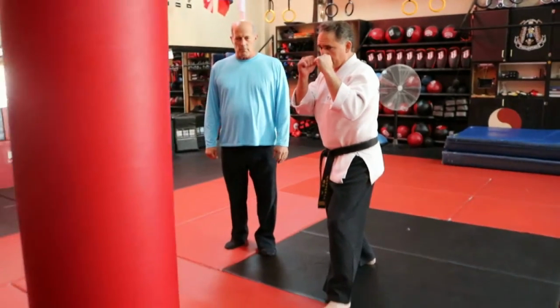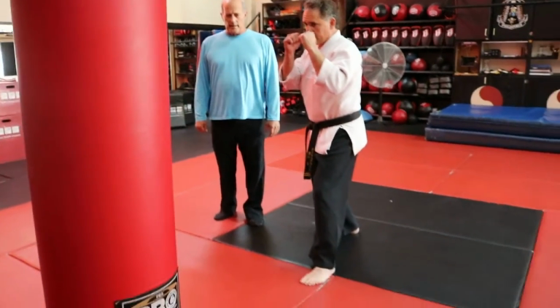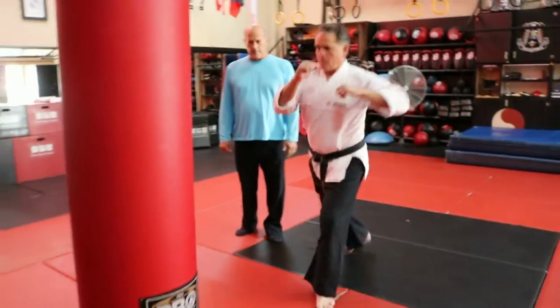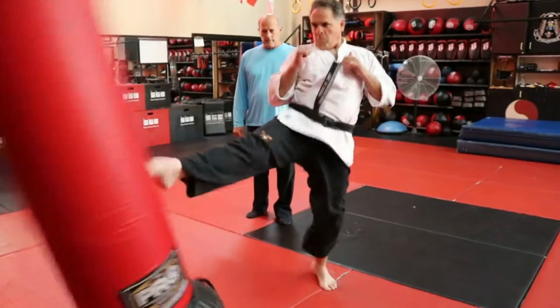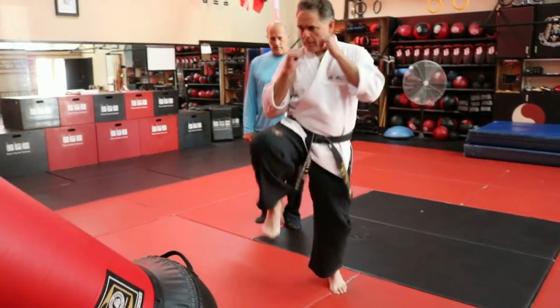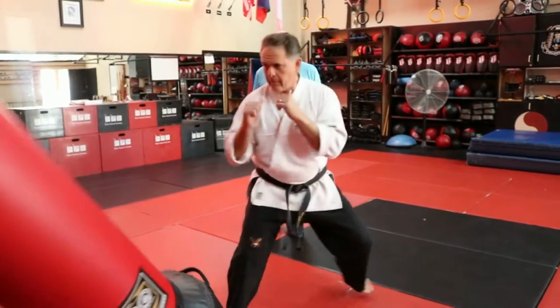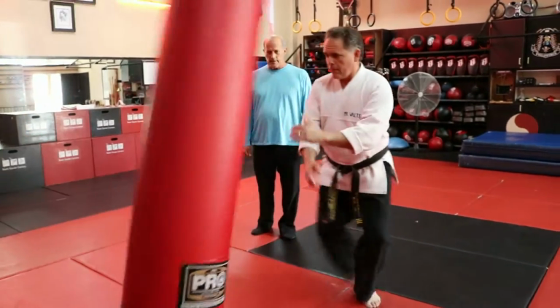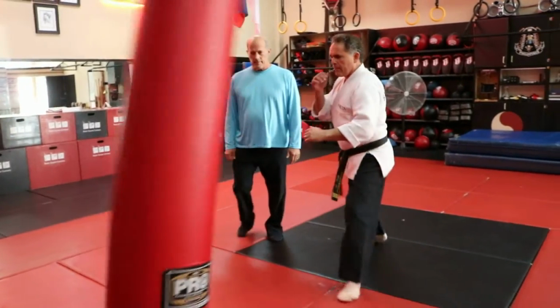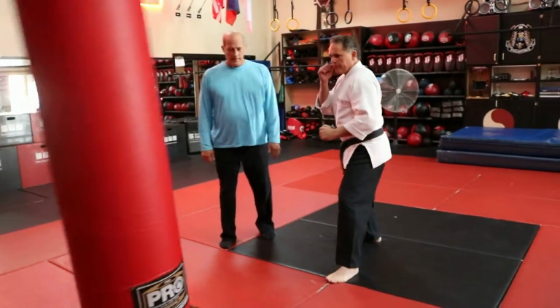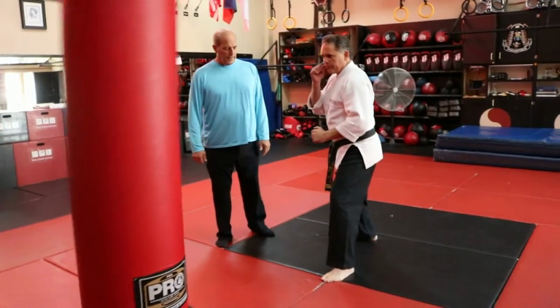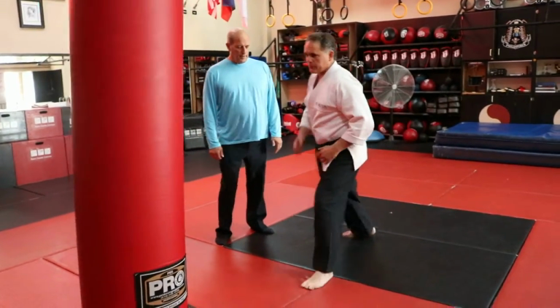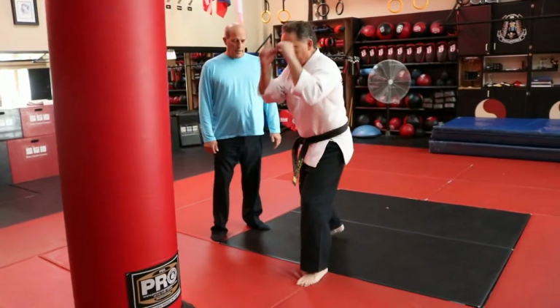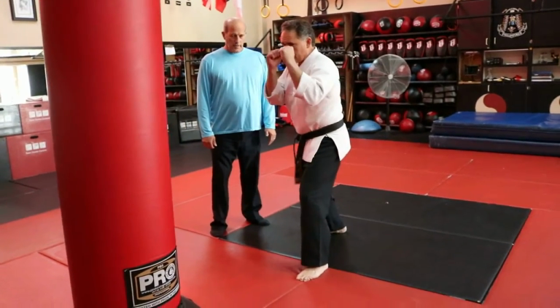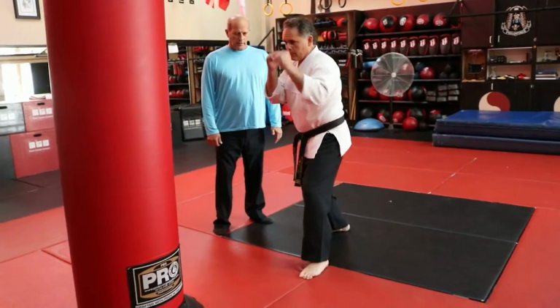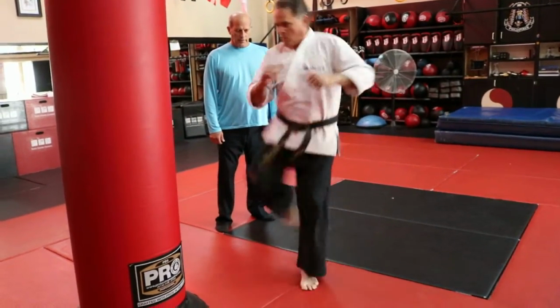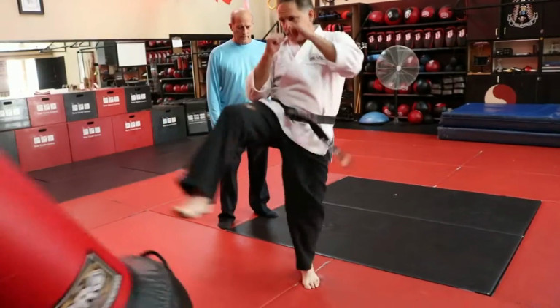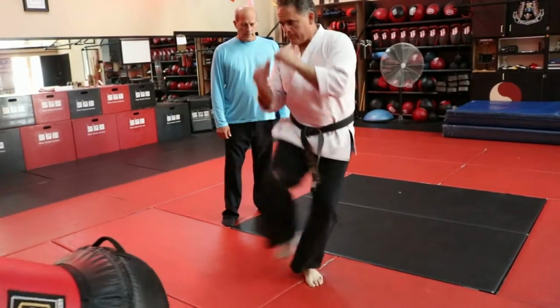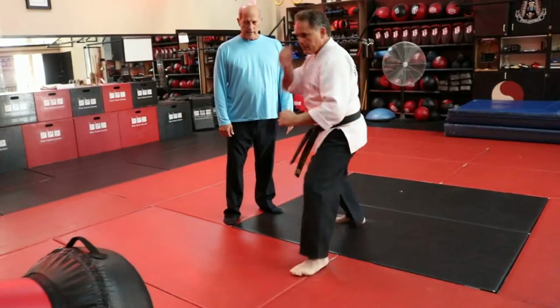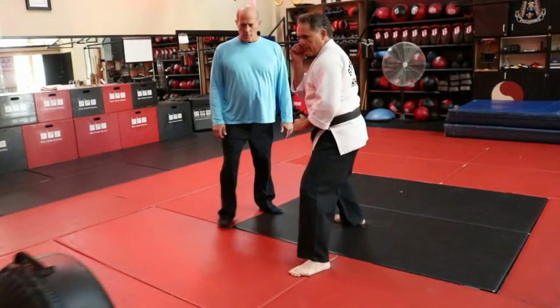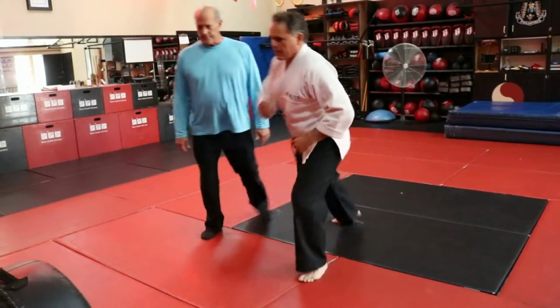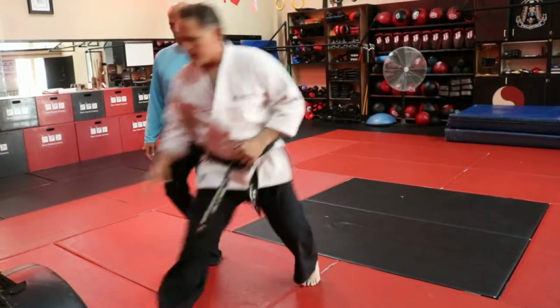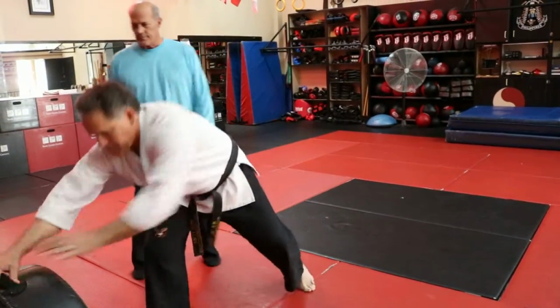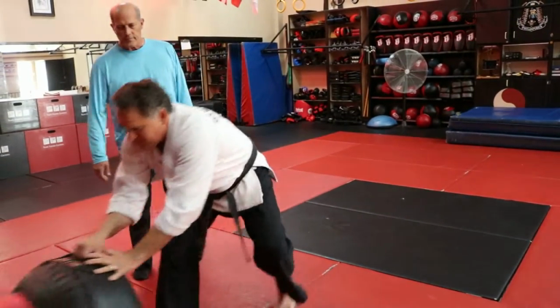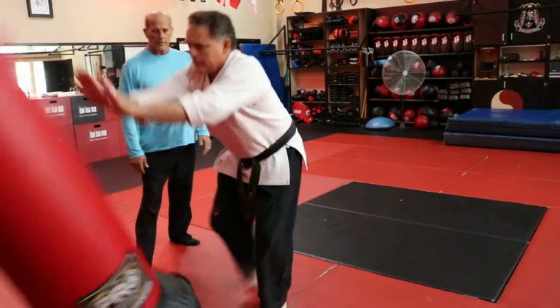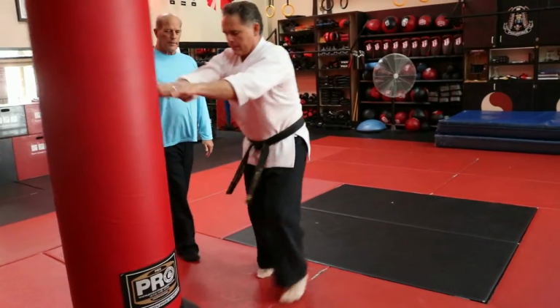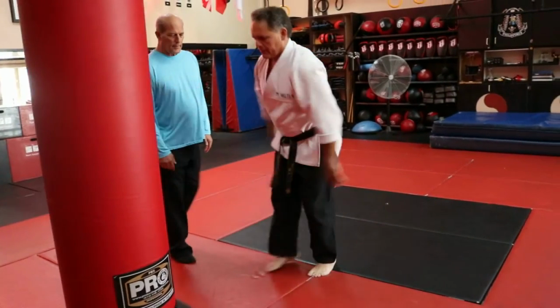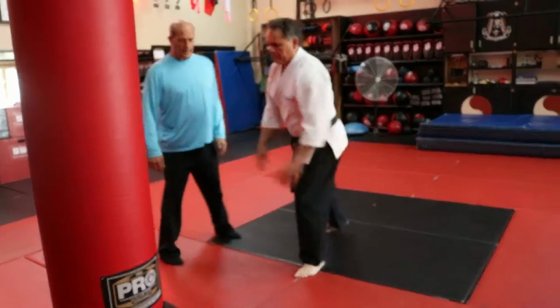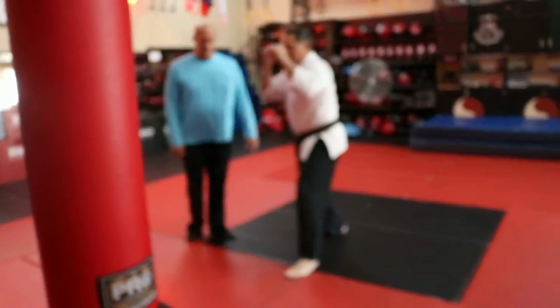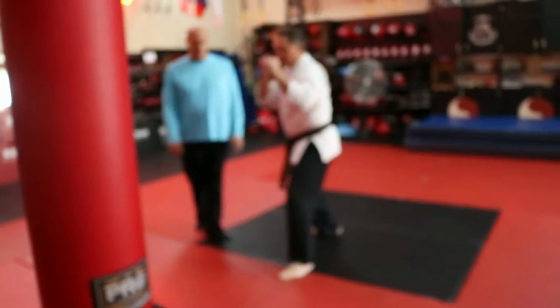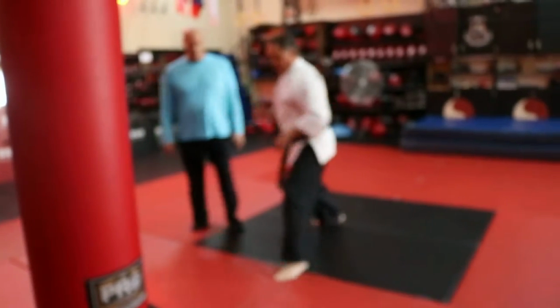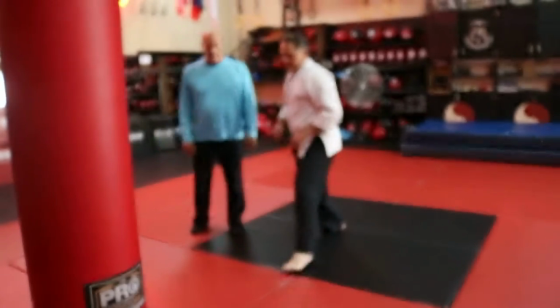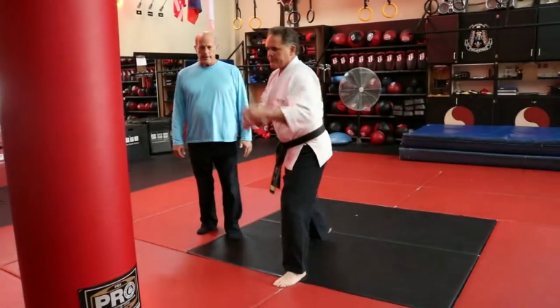One. Ready? Two. A little bit more. Farther away — you don't have to knock it over.